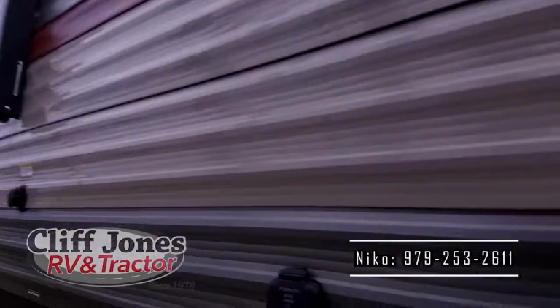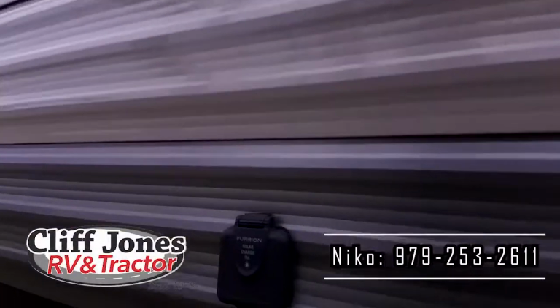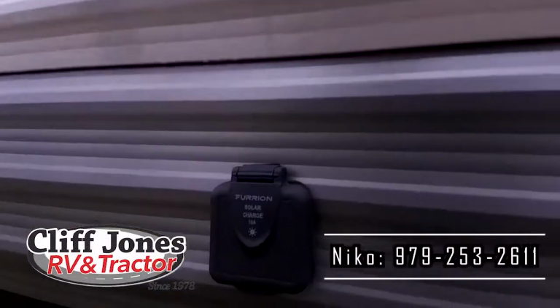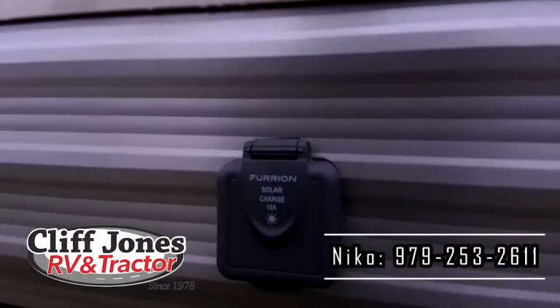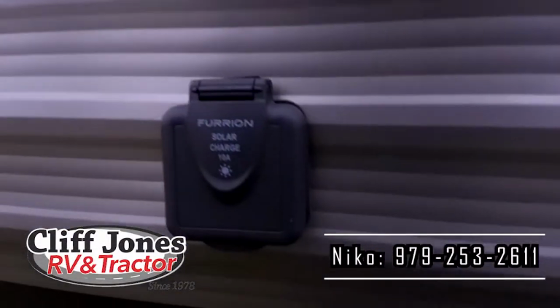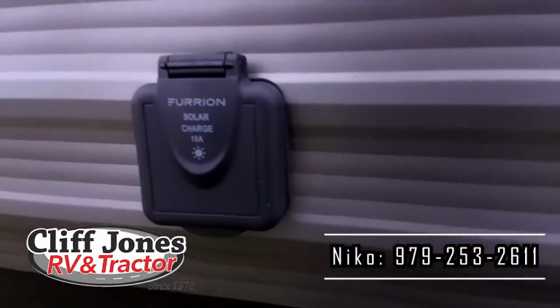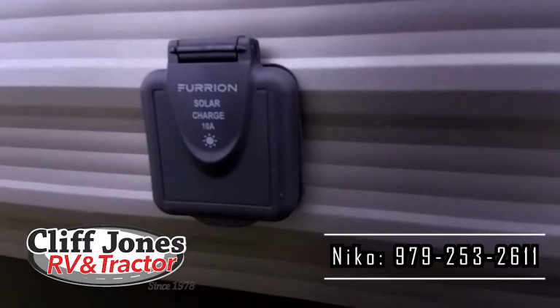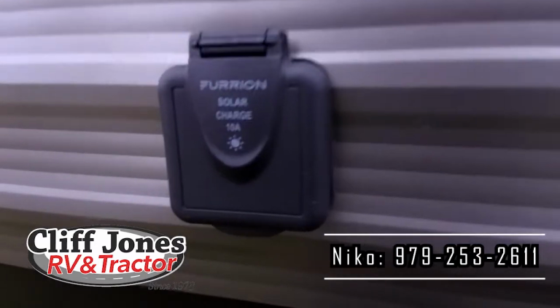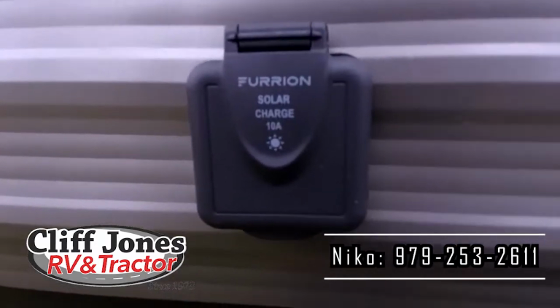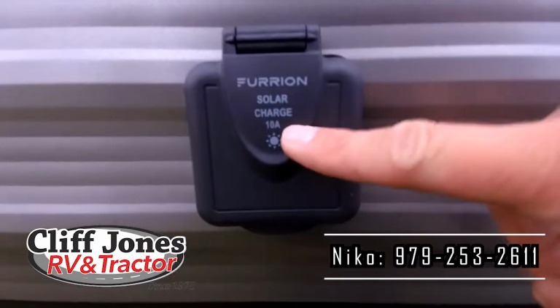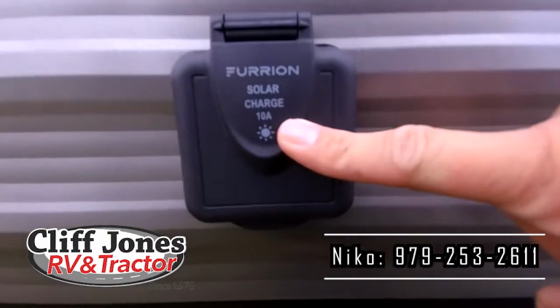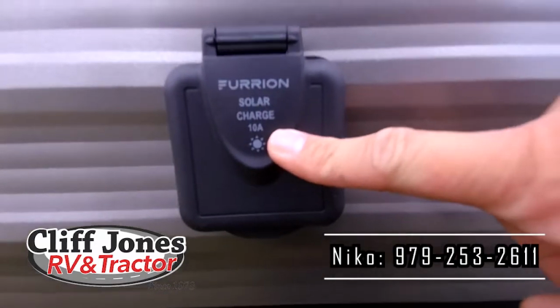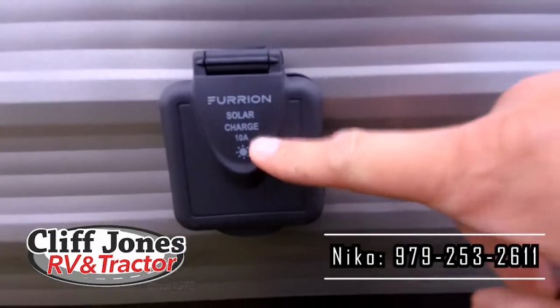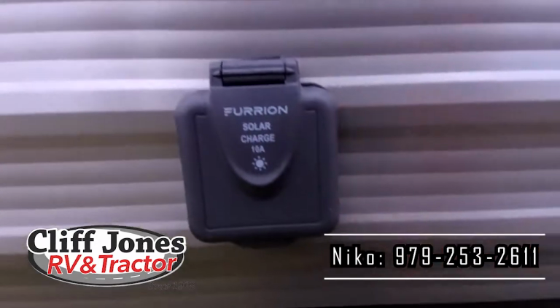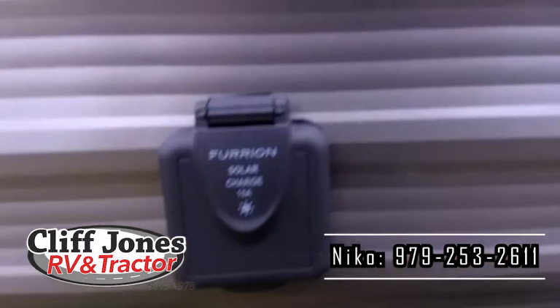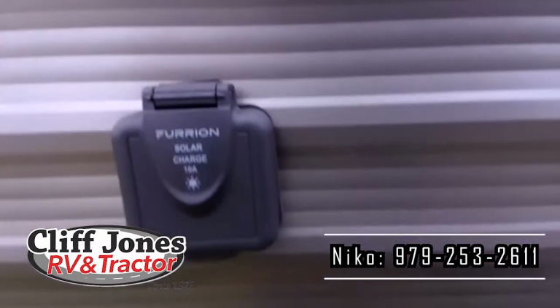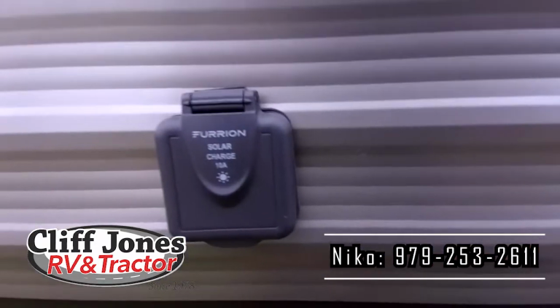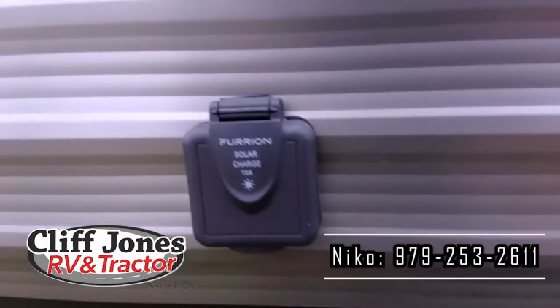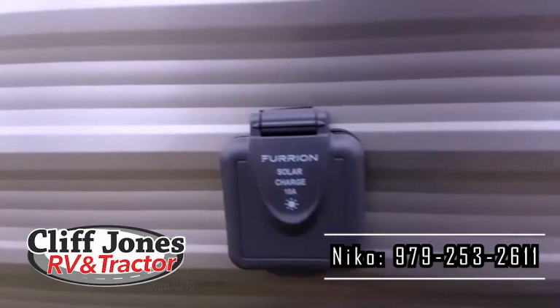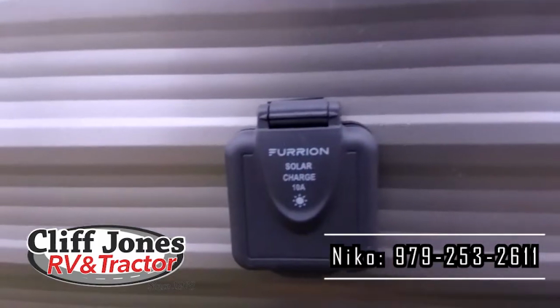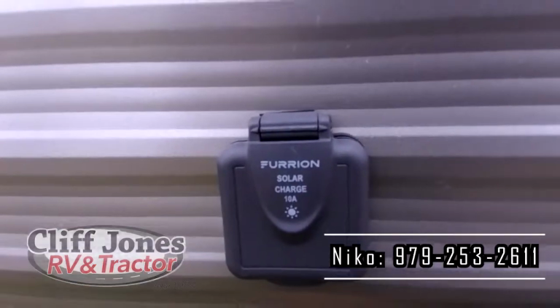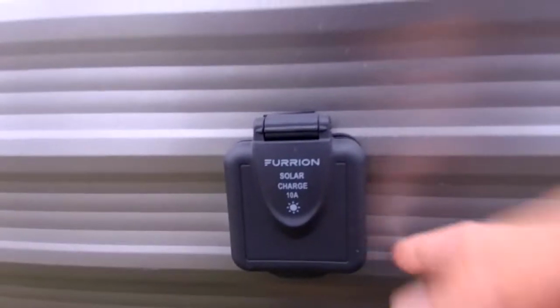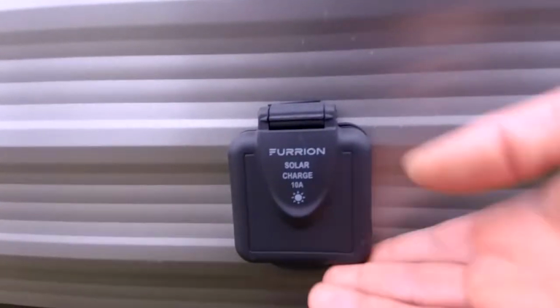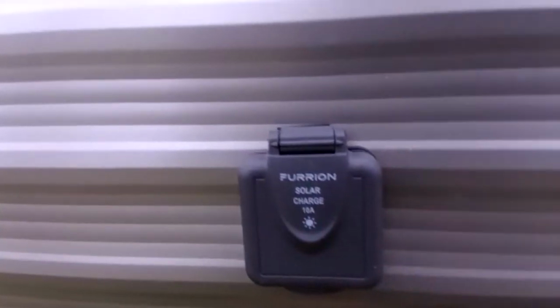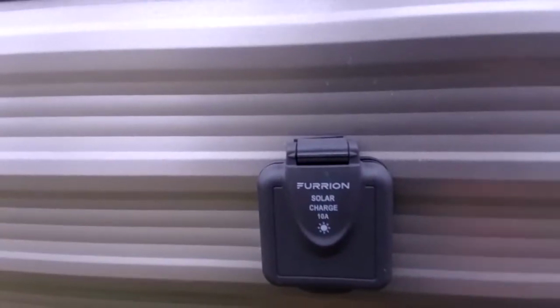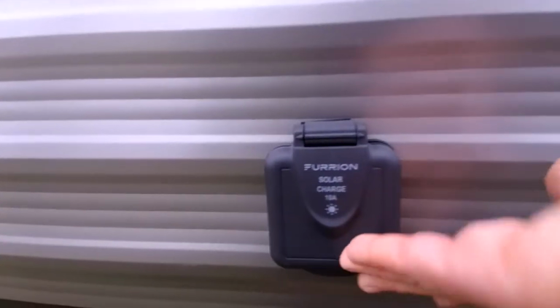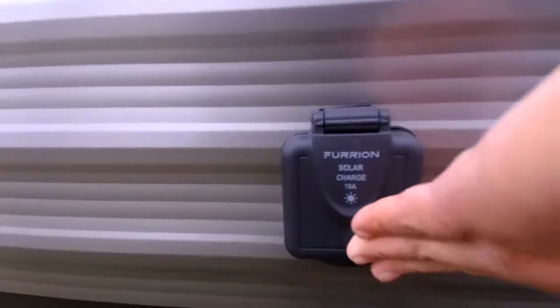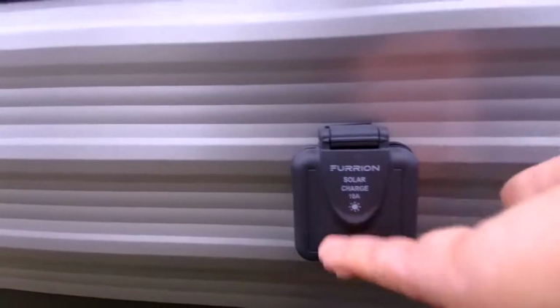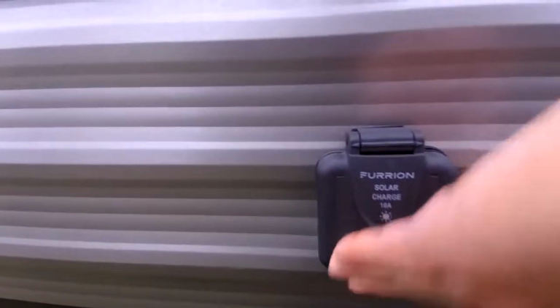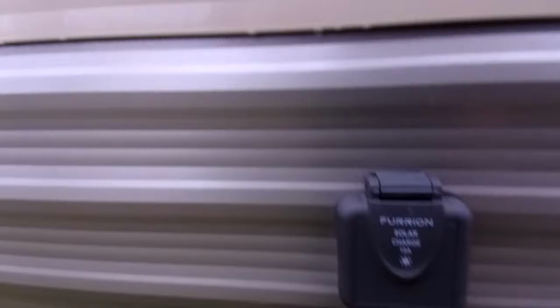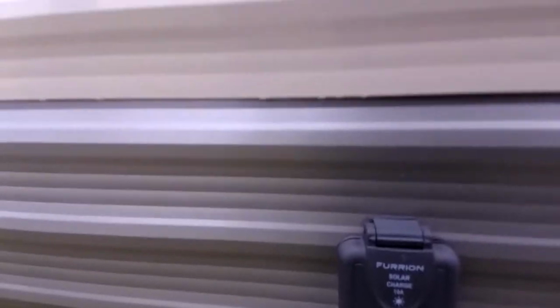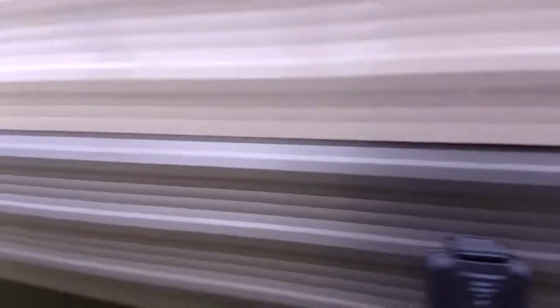This unit is also prepped for solar panels. This is a 10-amp connection — if you purchase solar panels, you can keep your battery charged and keep your lights on. If you want to run everything, you need a generator or 30-amp power.